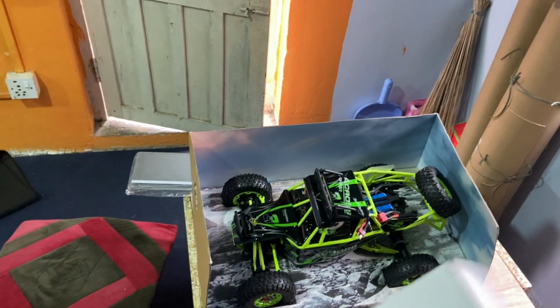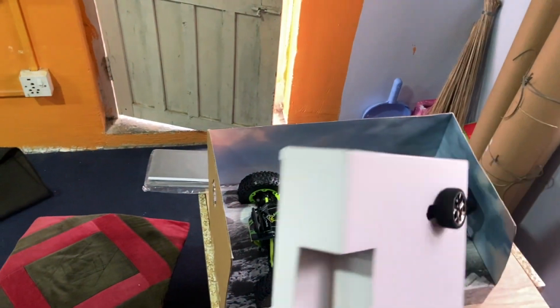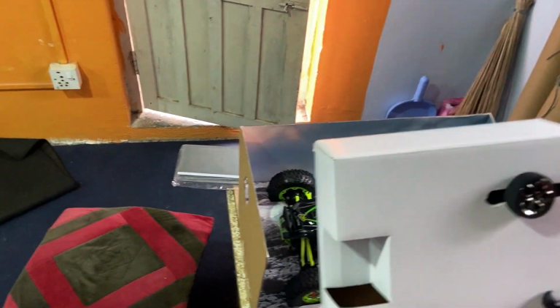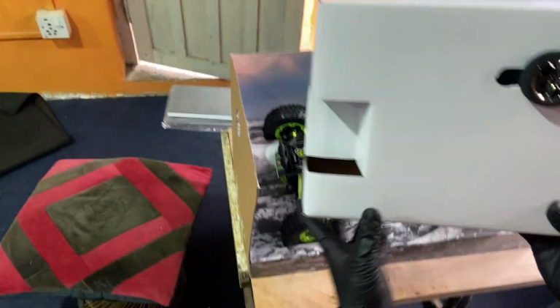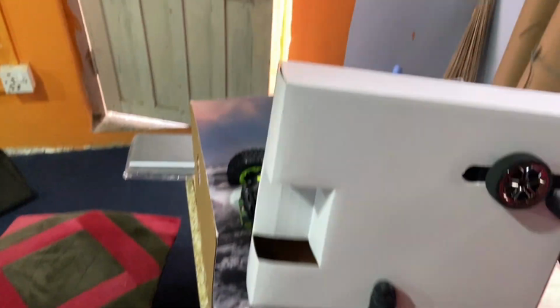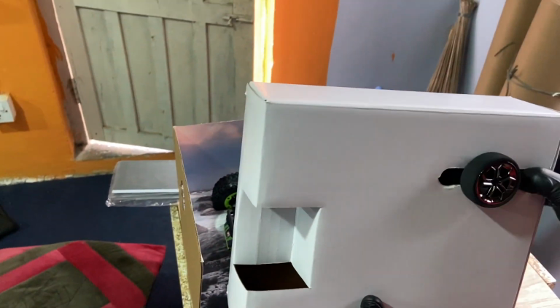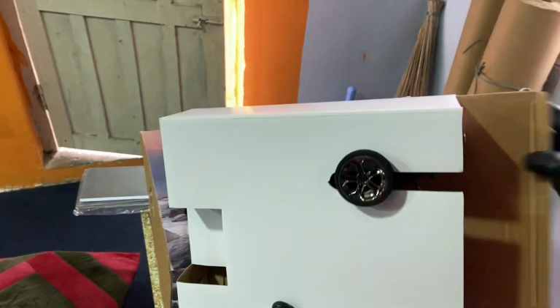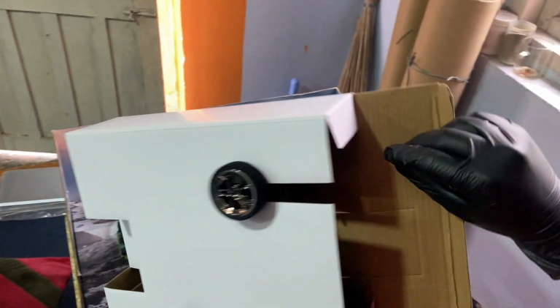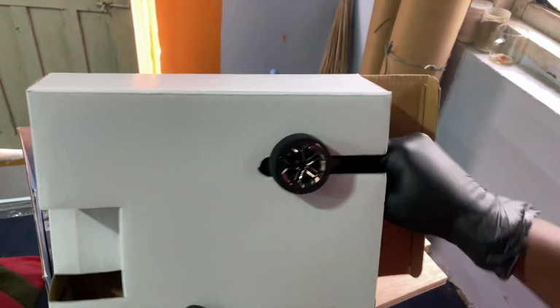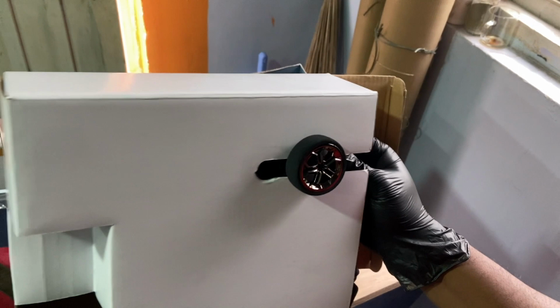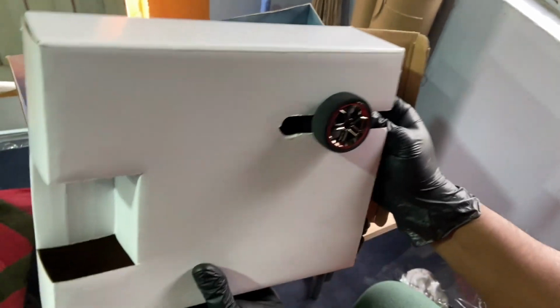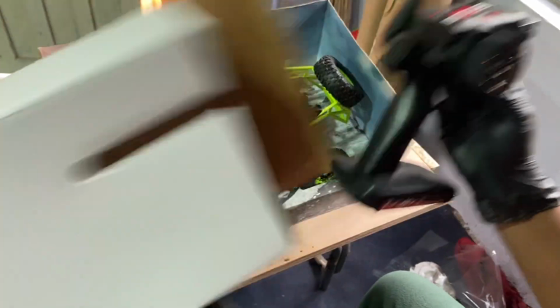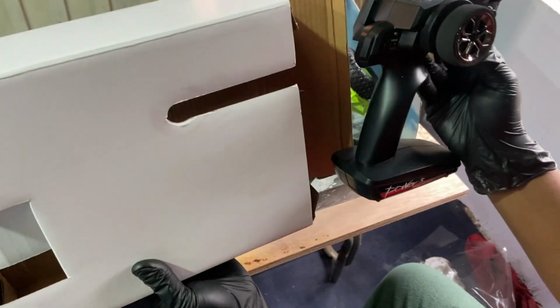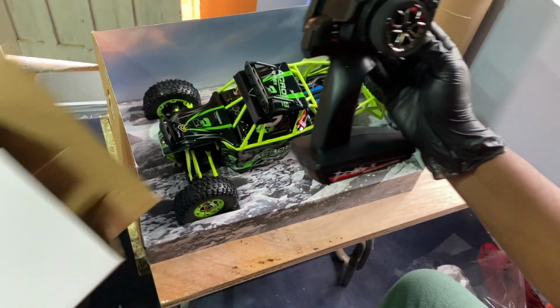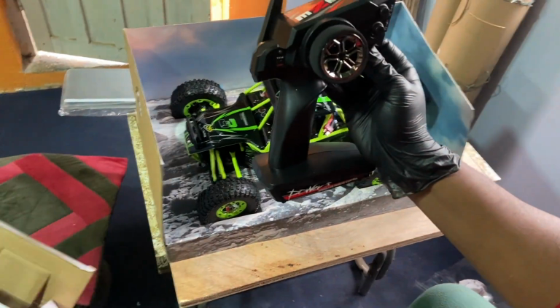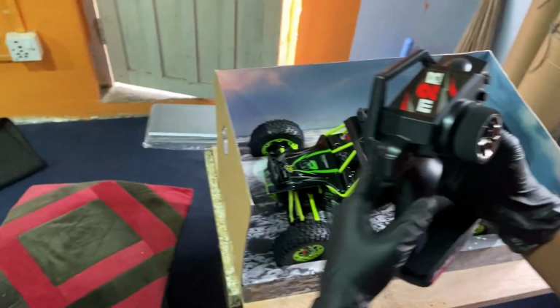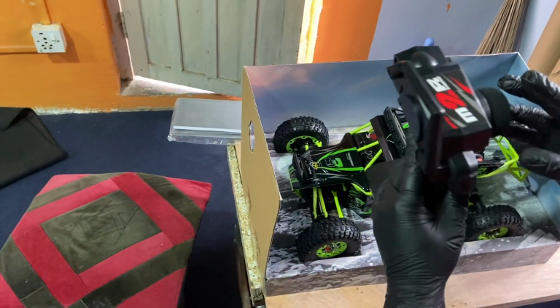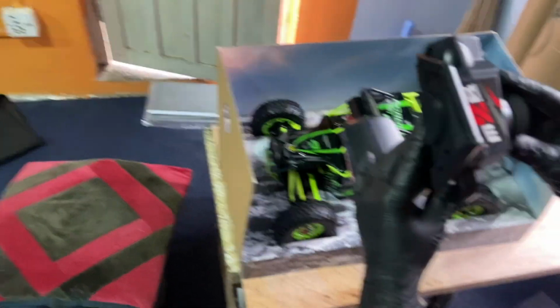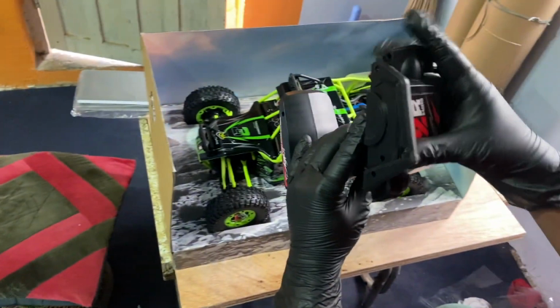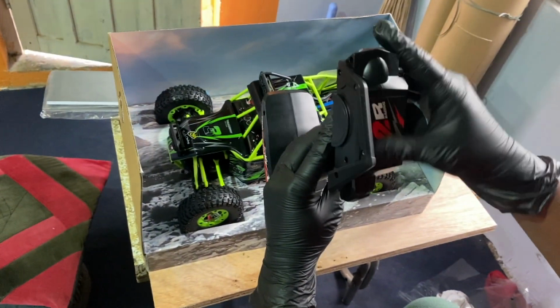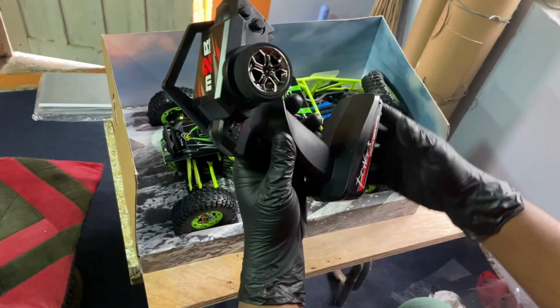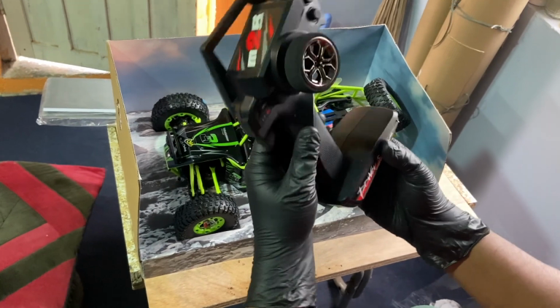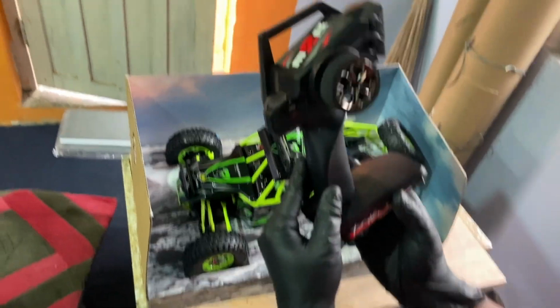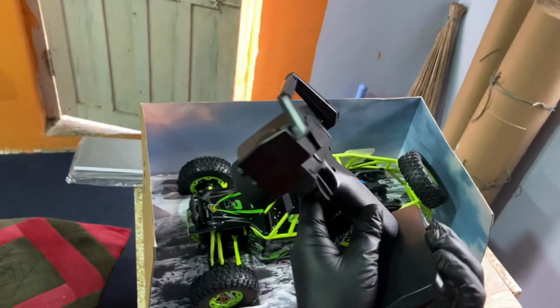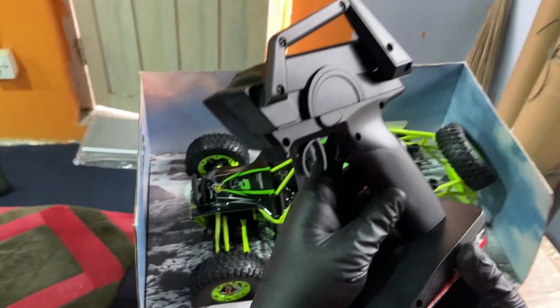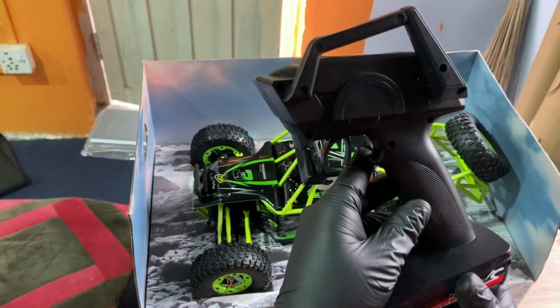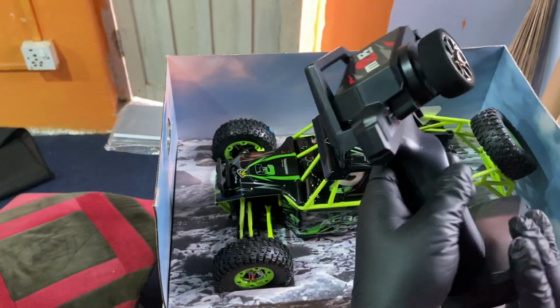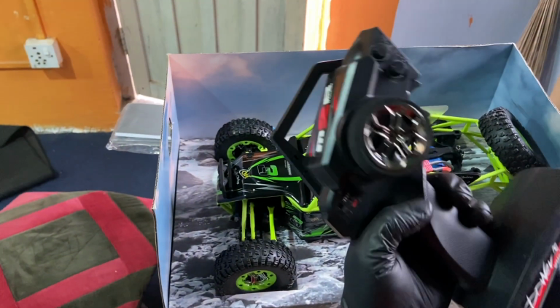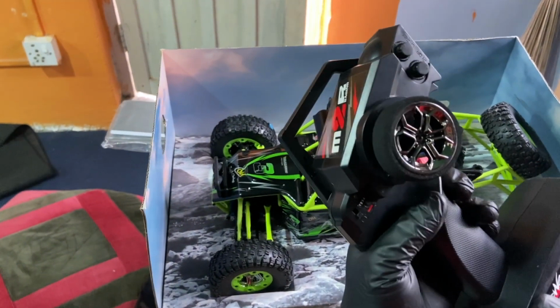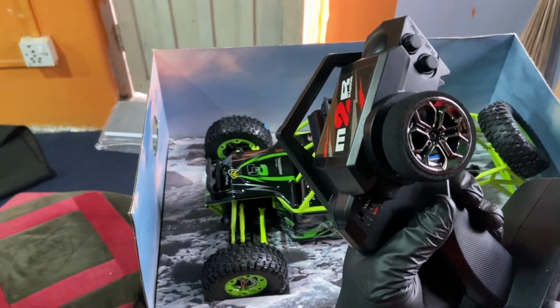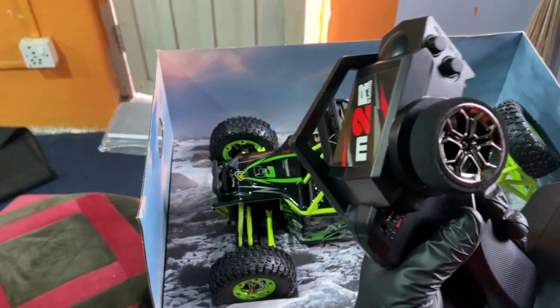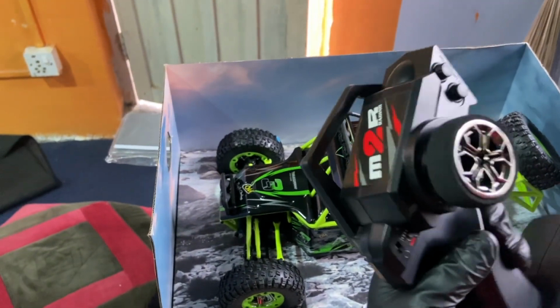We are going to find a transmitter inside. We are going to take the transmitter out. This is a Version 2, transmitted via the transmitter — it is very fast.